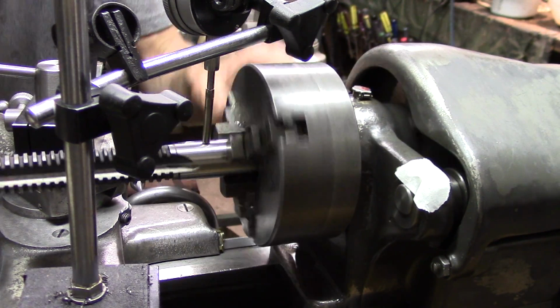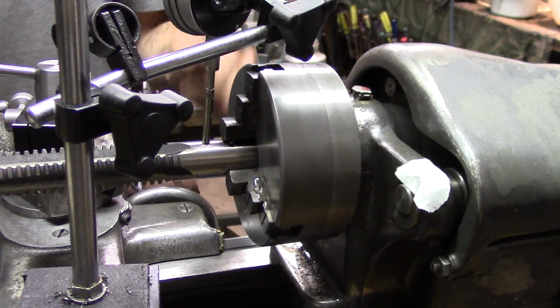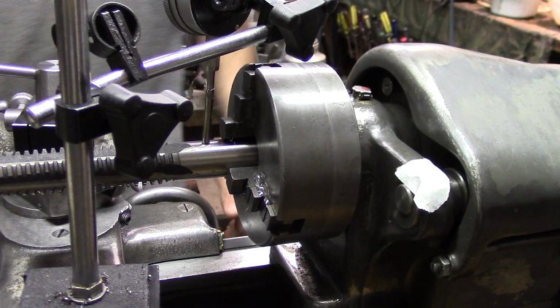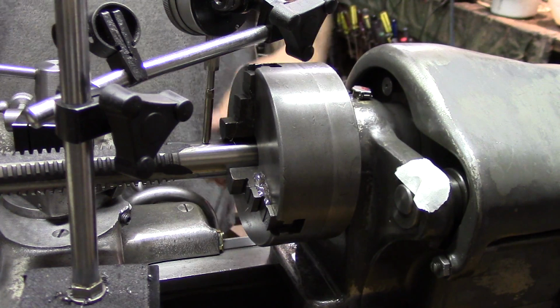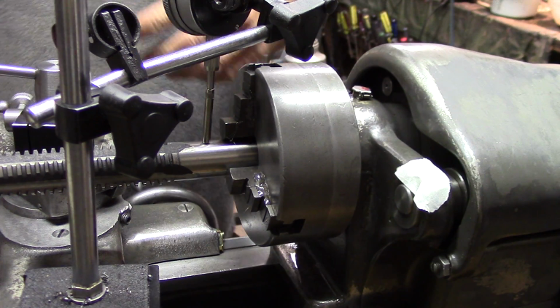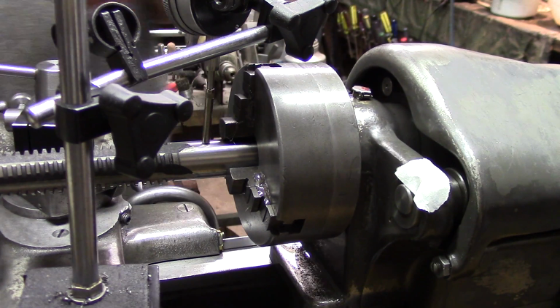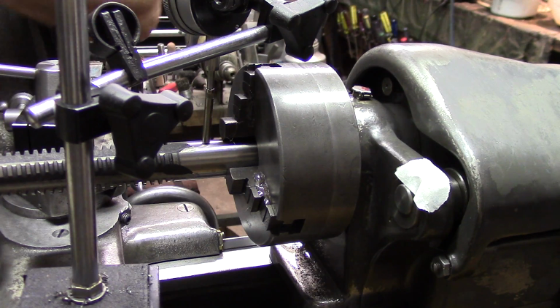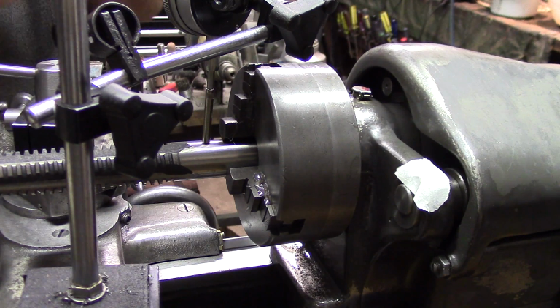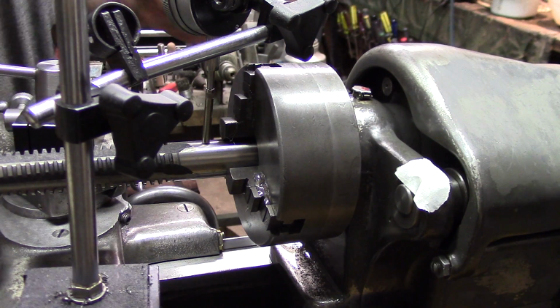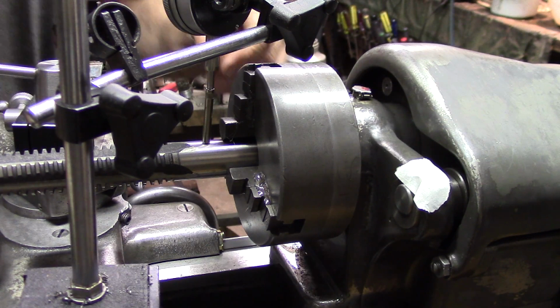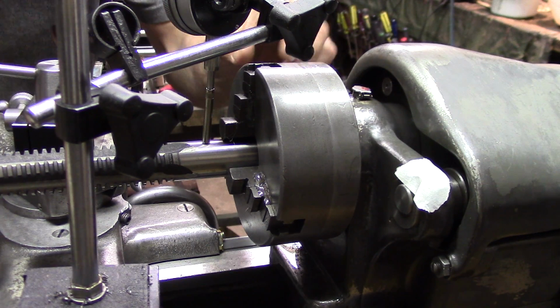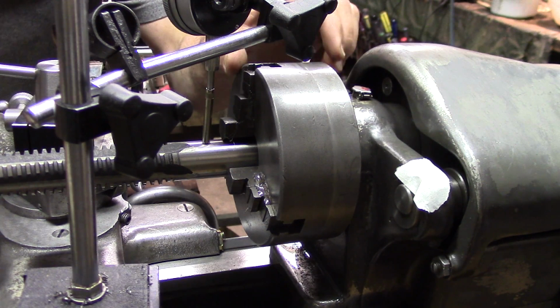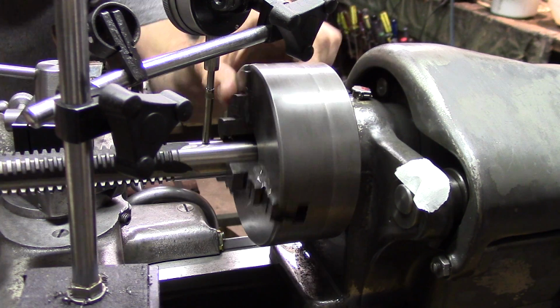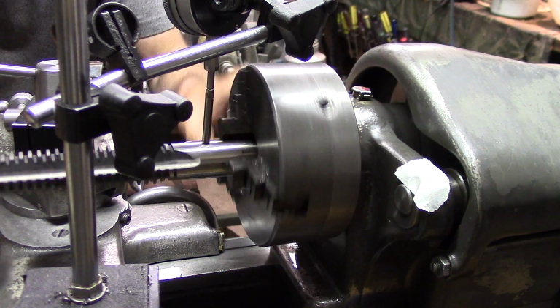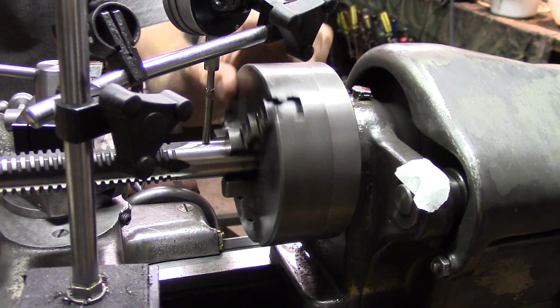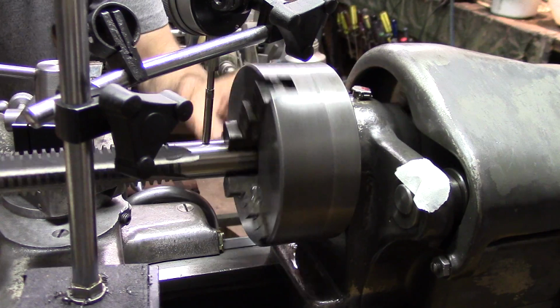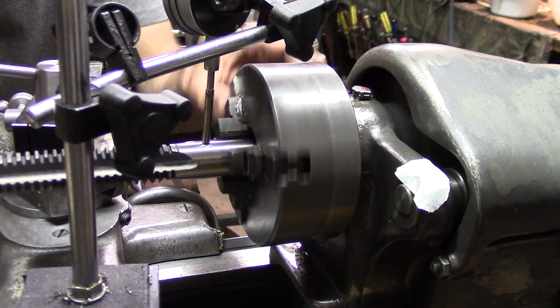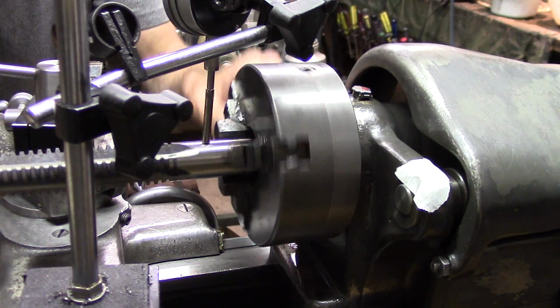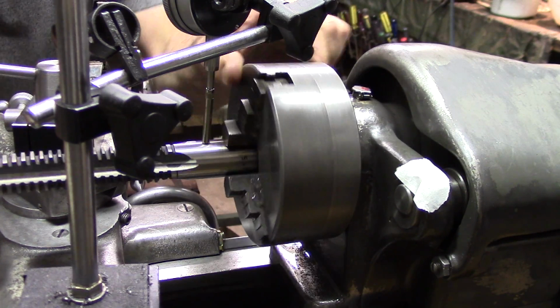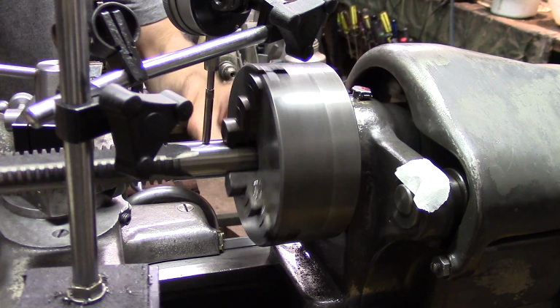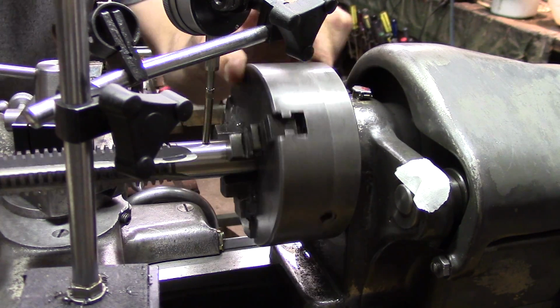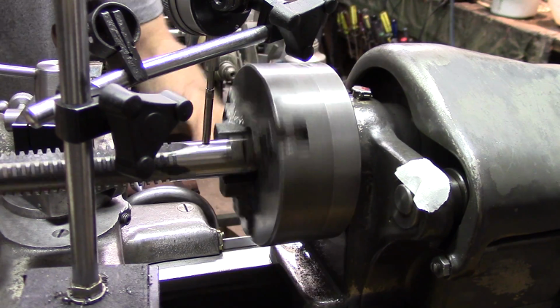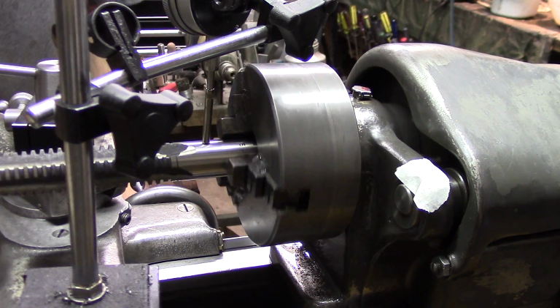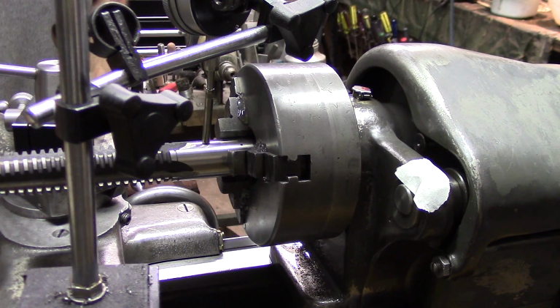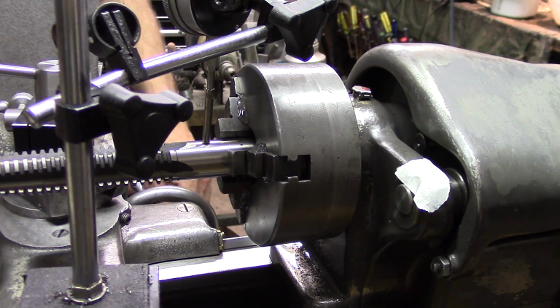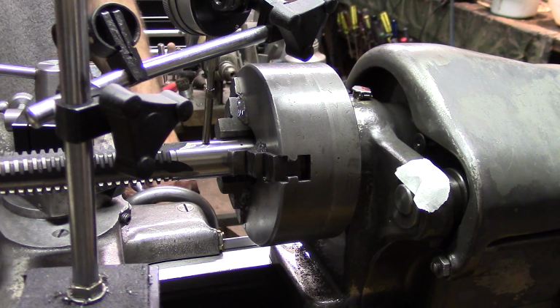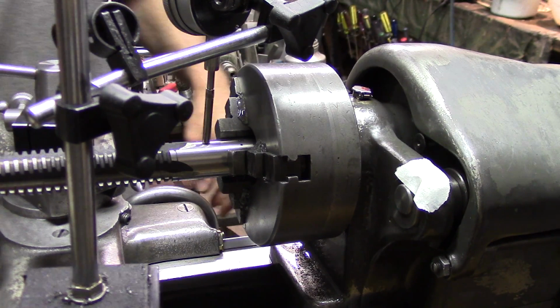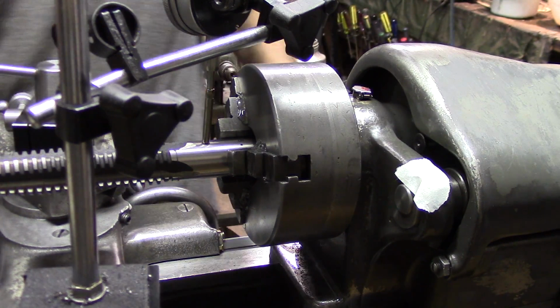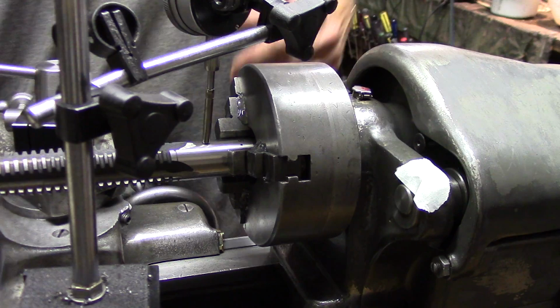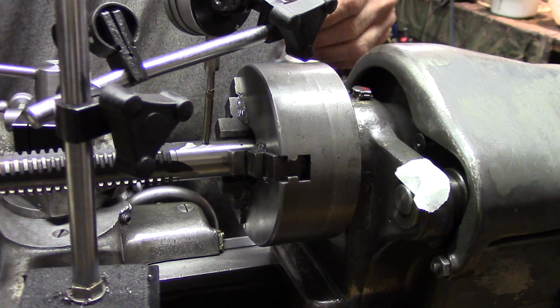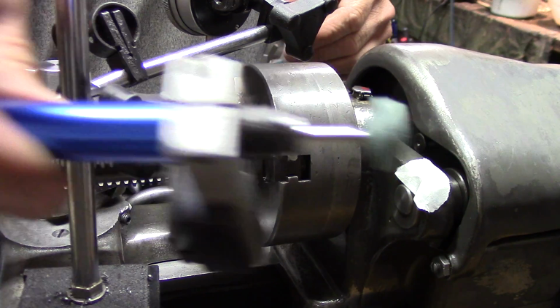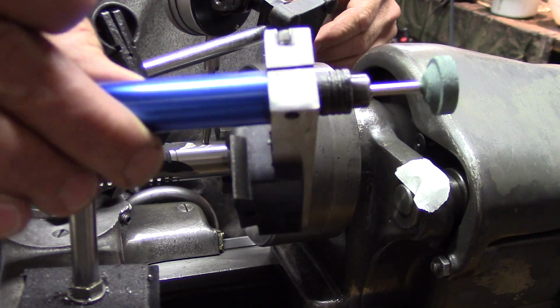Just under a thou out — maybe eight tenths out — so that's pretty good for a pencil grinder.